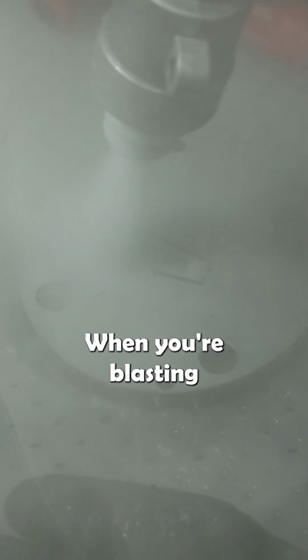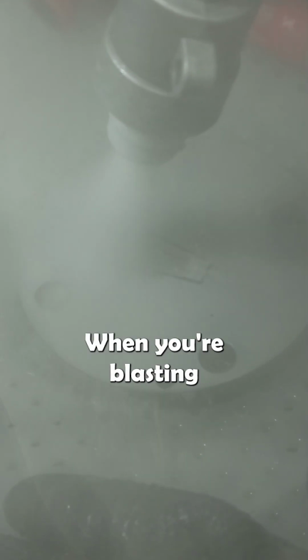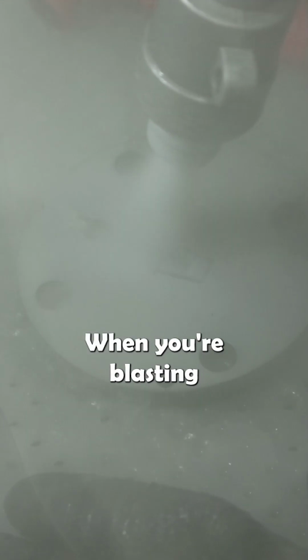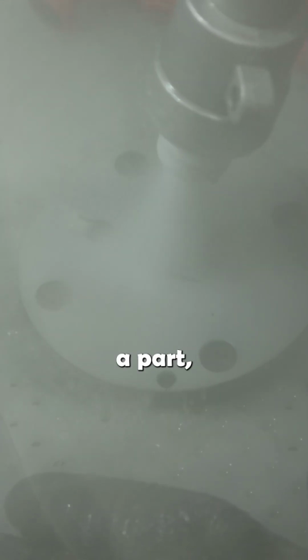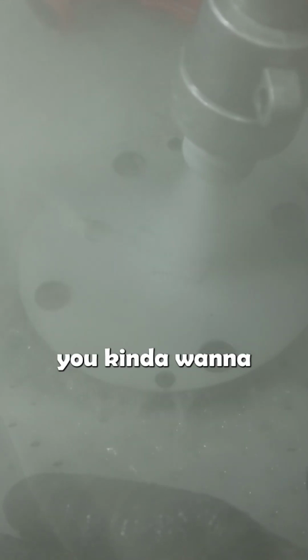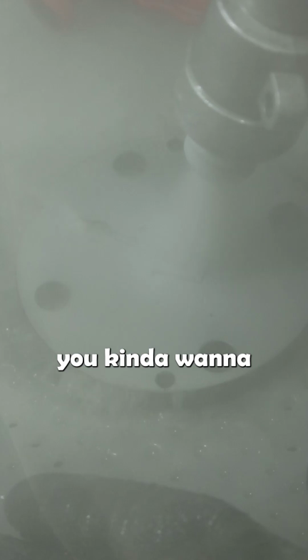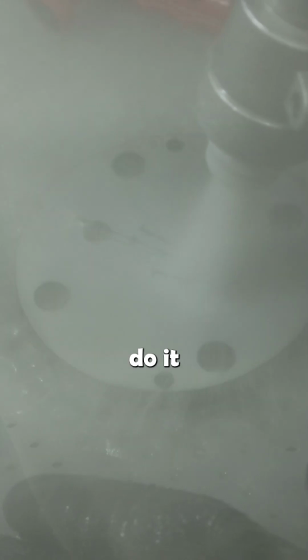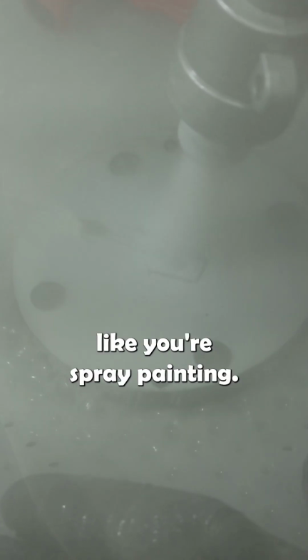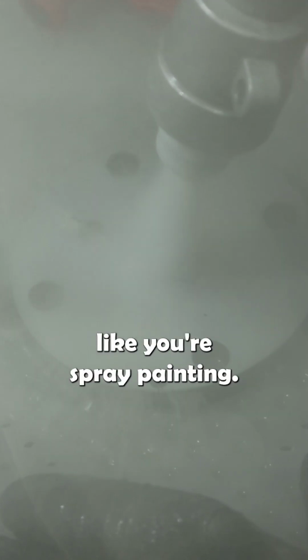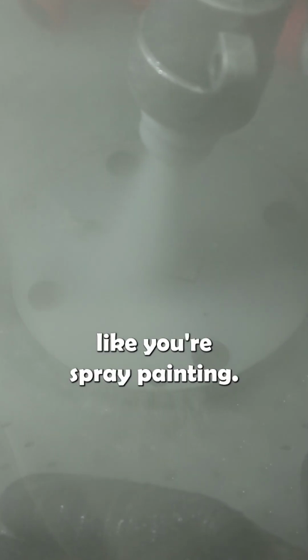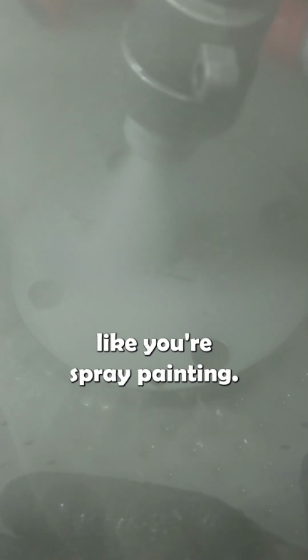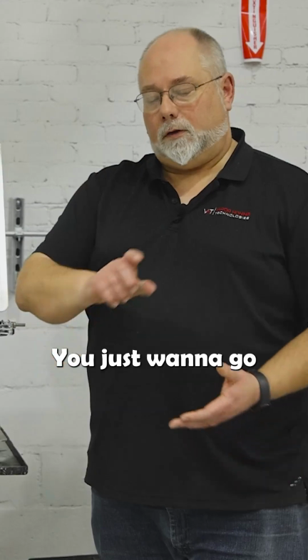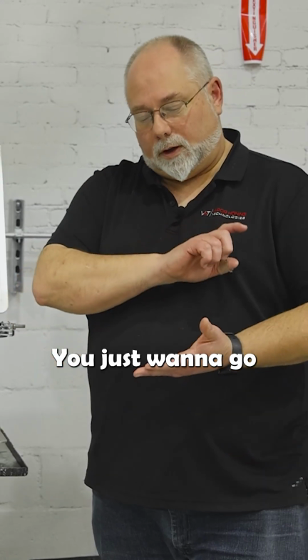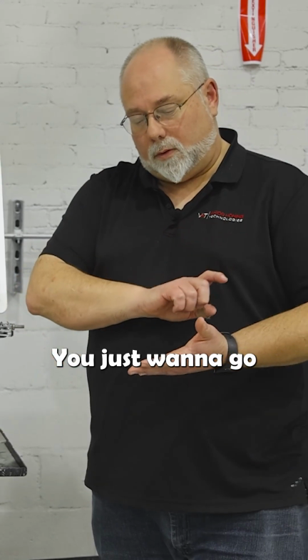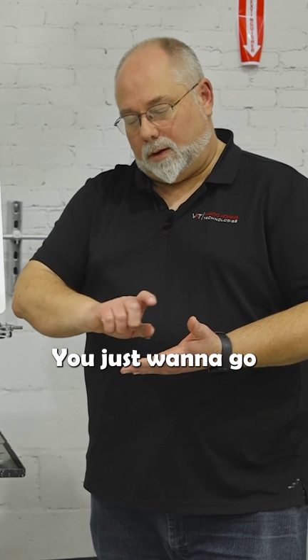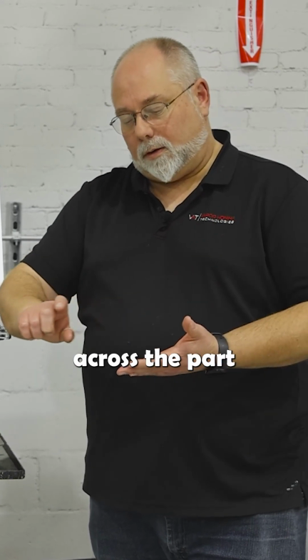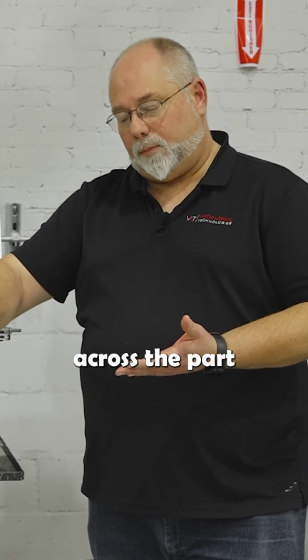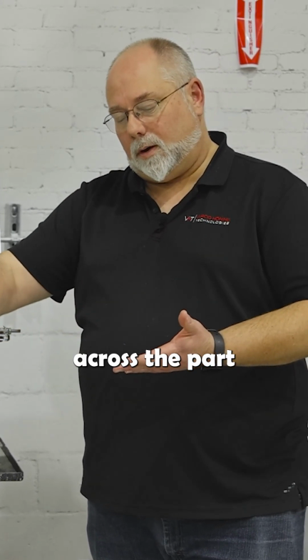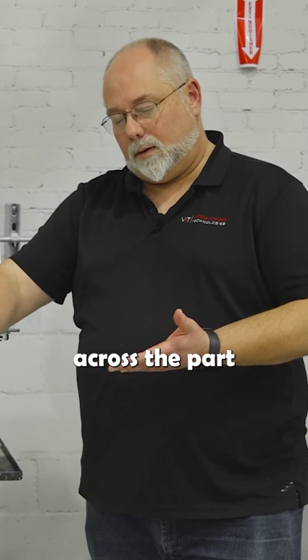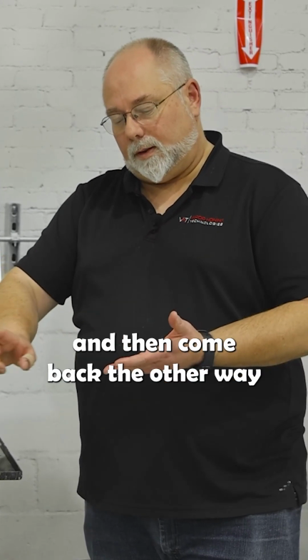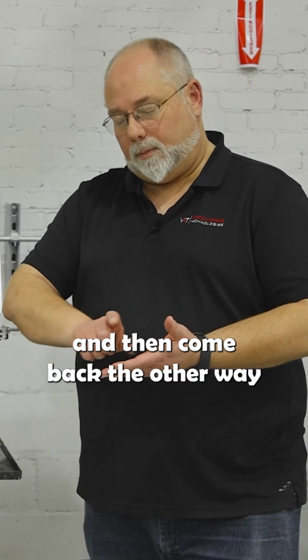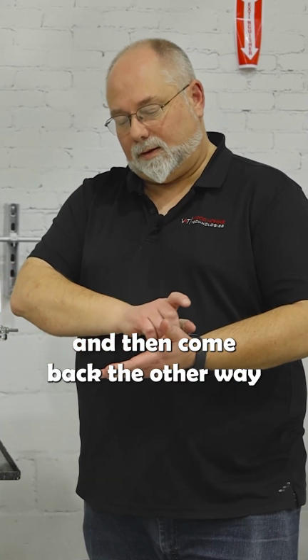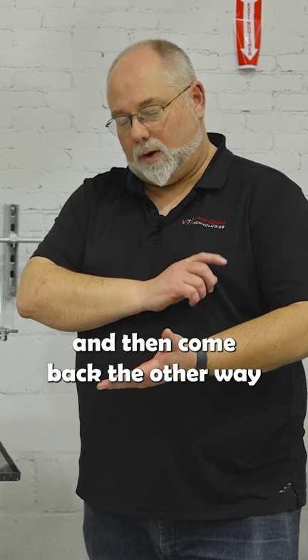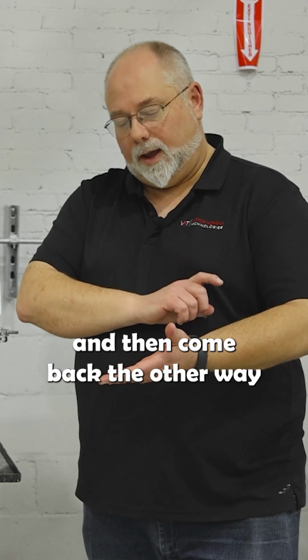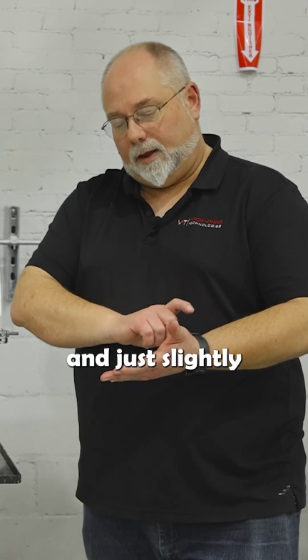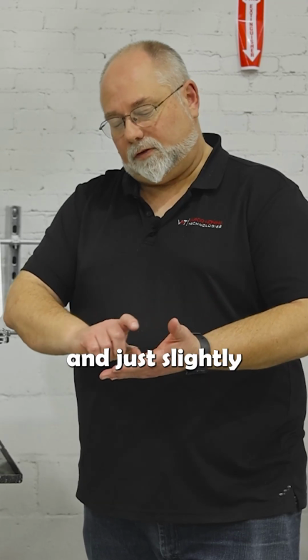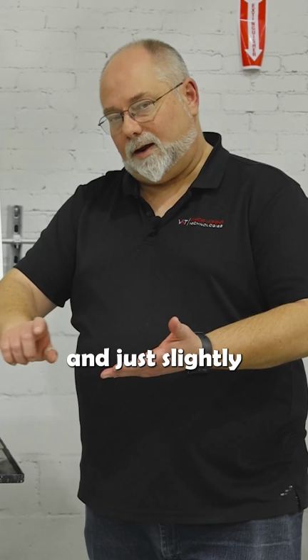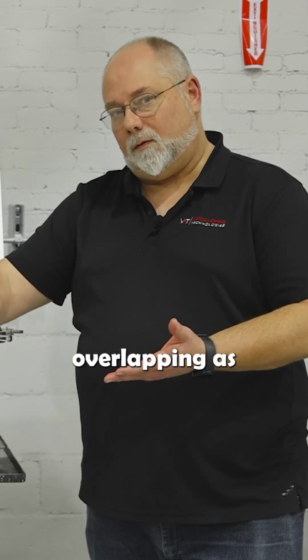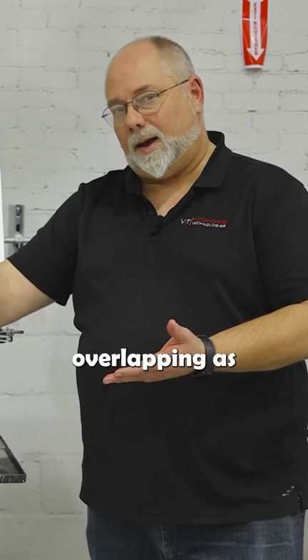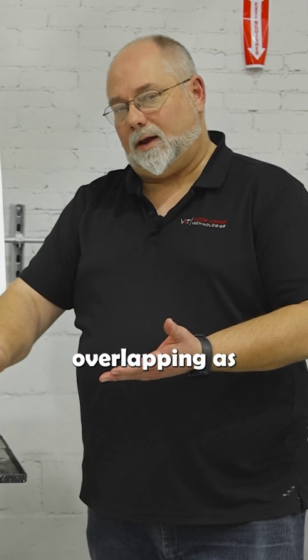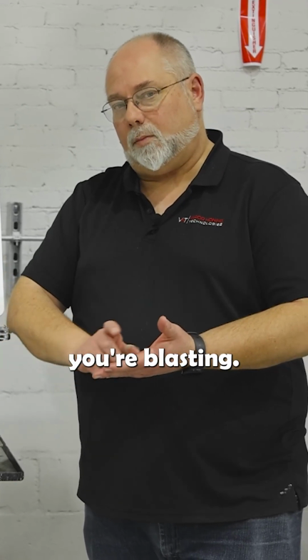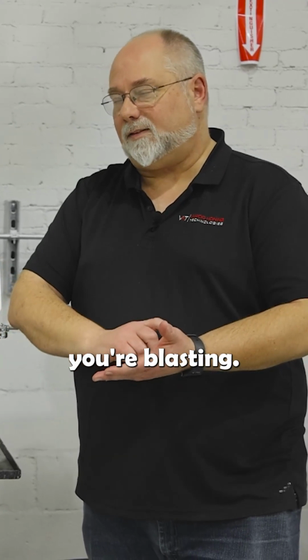When you're blasting a part, you kind of want to do it like you're spray painting. You just want to go across the part and then come back the other way, slightly overlapping as you're blasting.